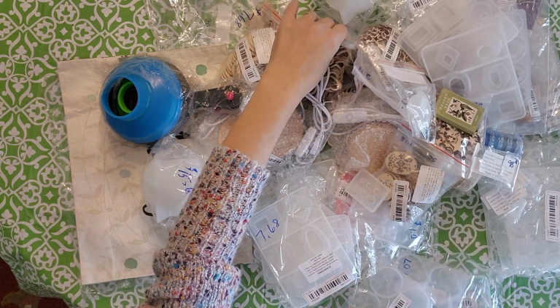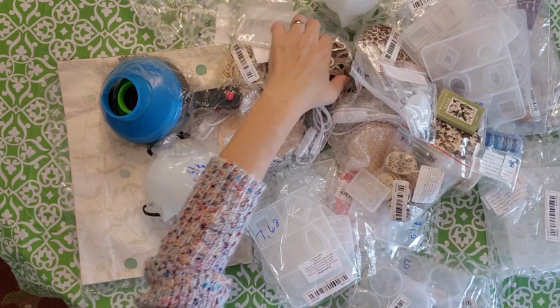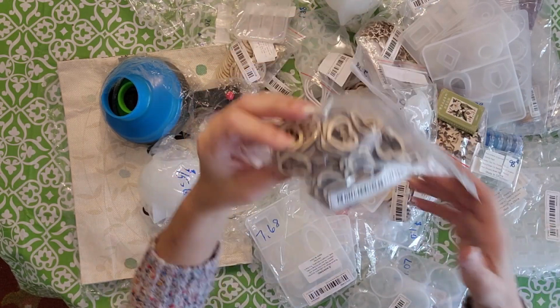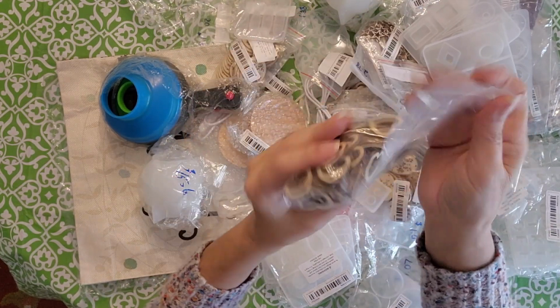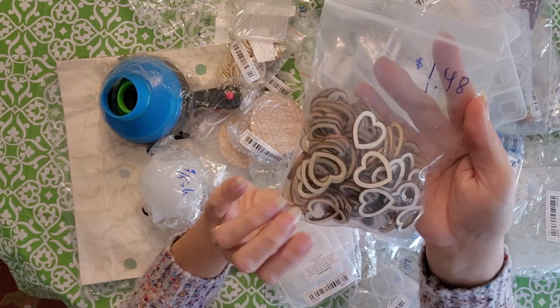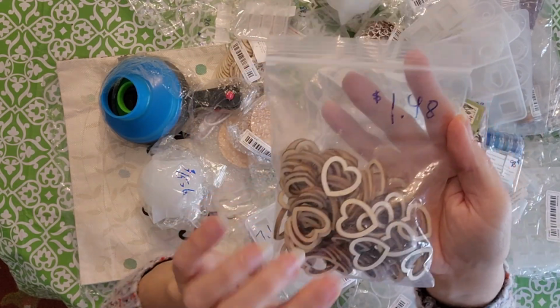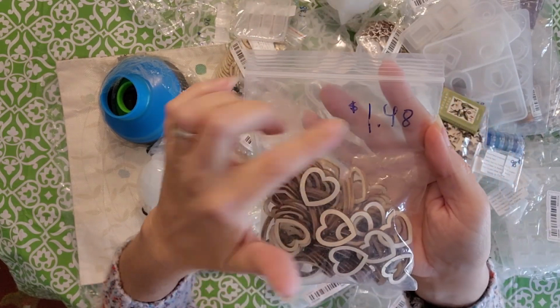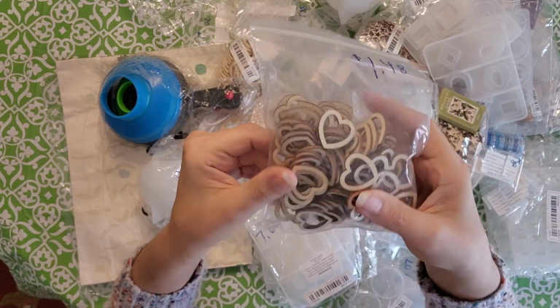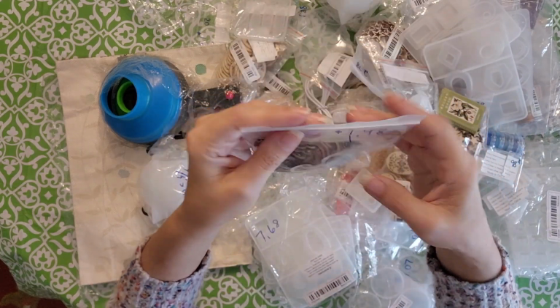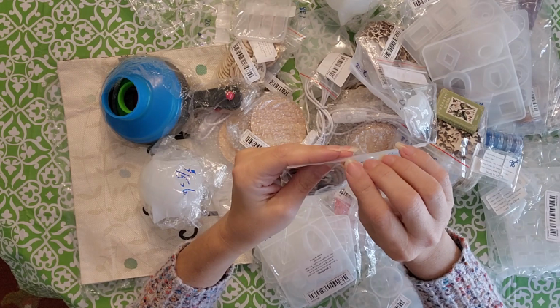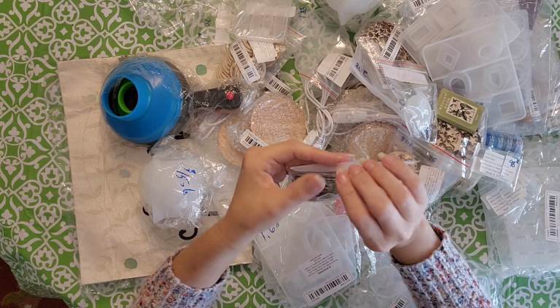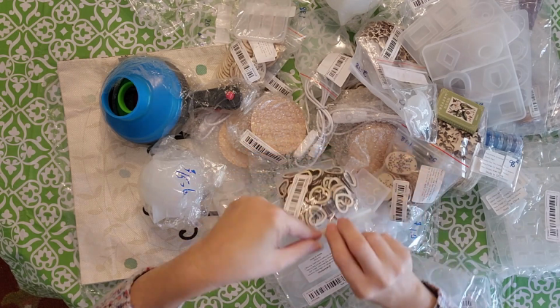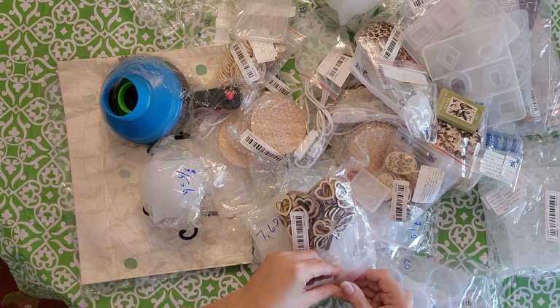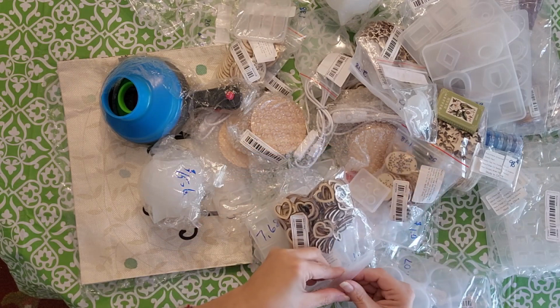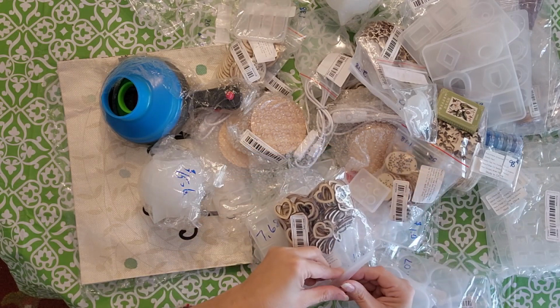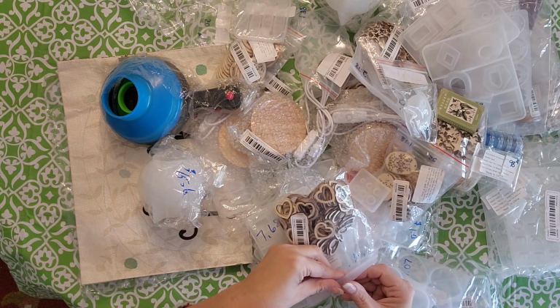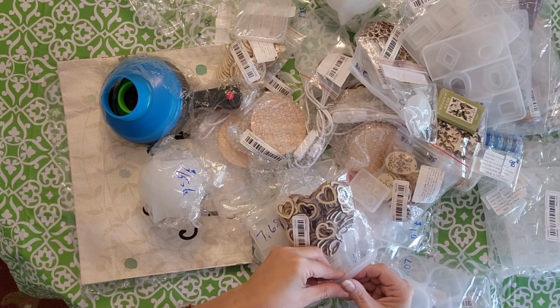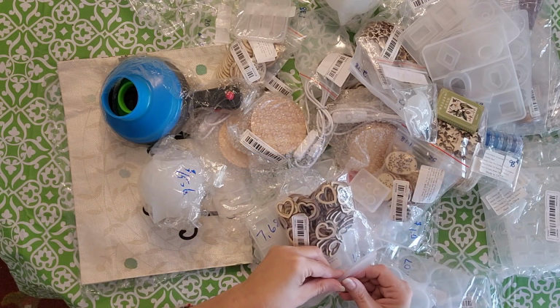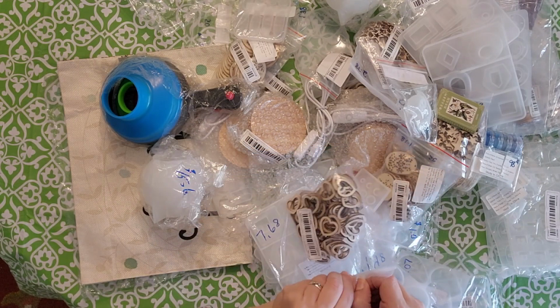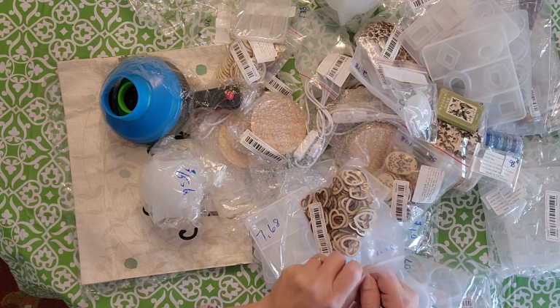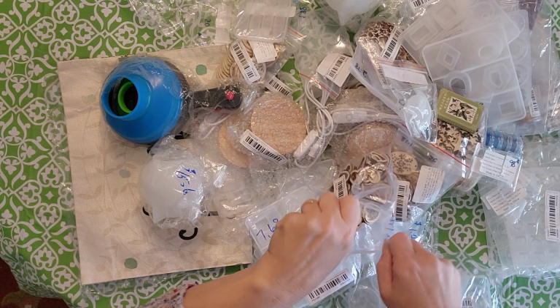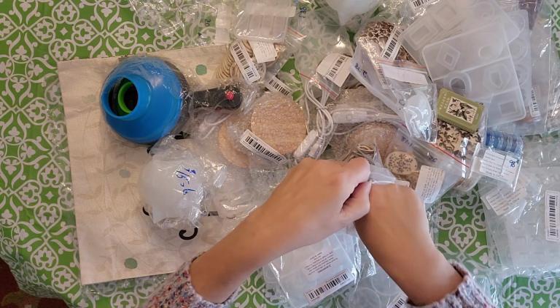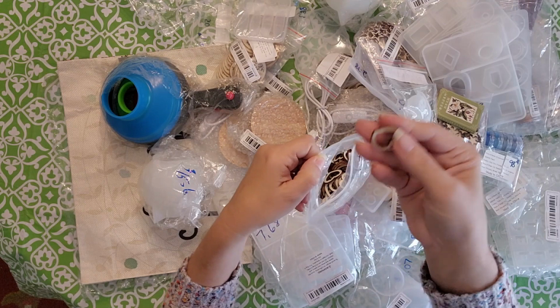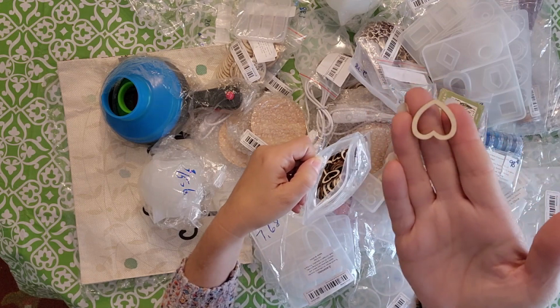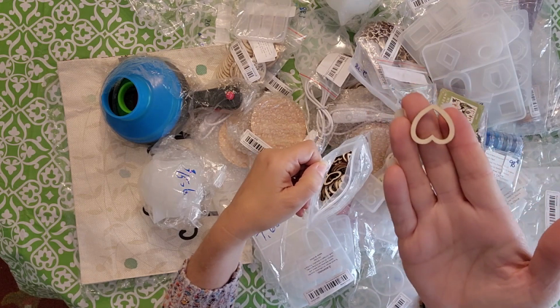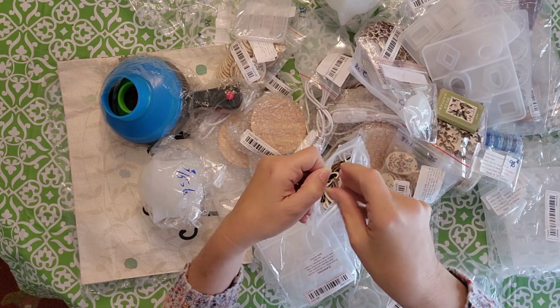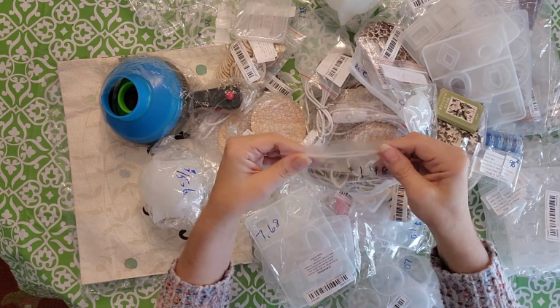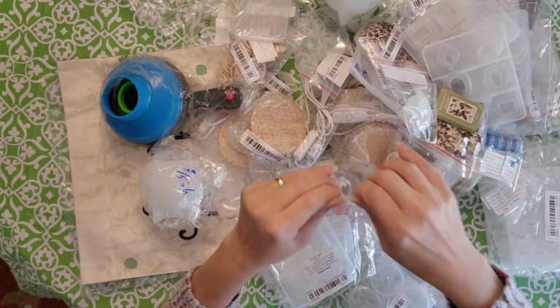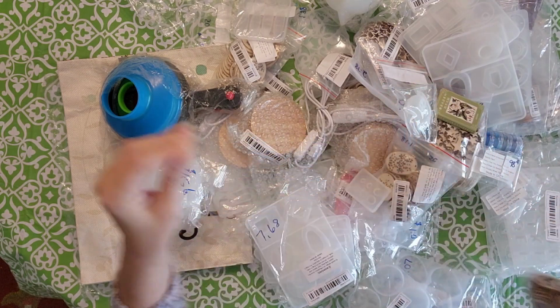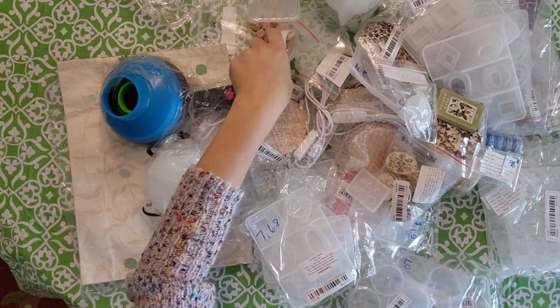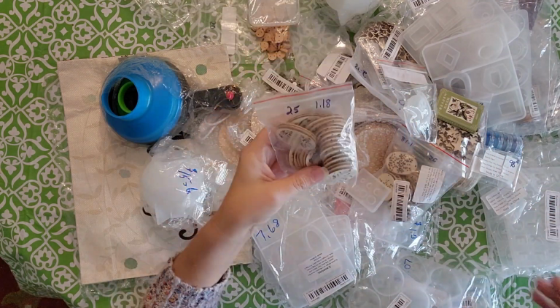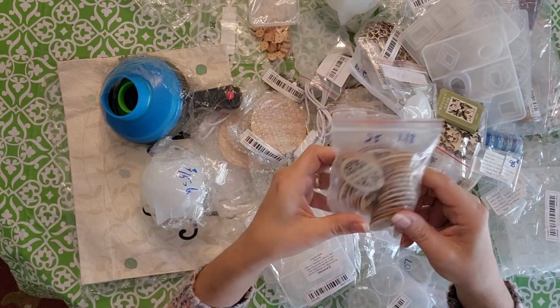I also got these hearts and they're like a hollow cut-out on the inside for $1.08. I got a big bag with different size ones — these were $1.50 for probably about 50 in here, but they're super cute and I'll use those for earrings.